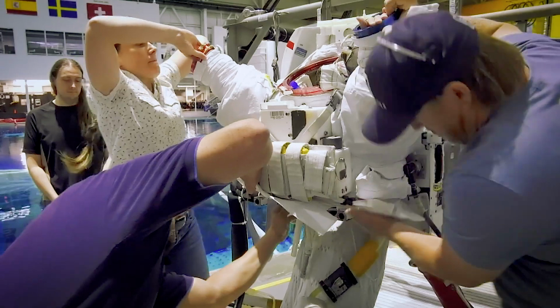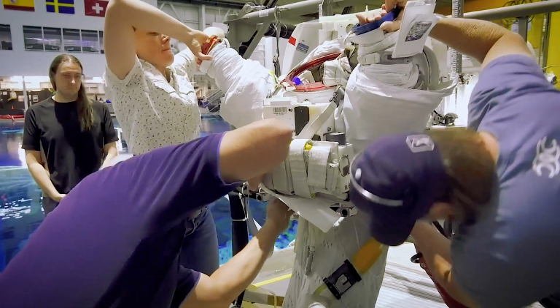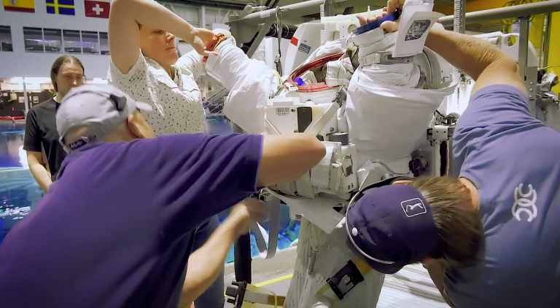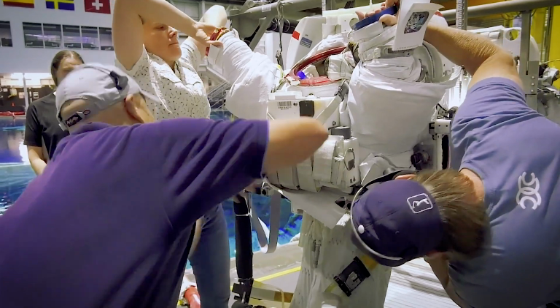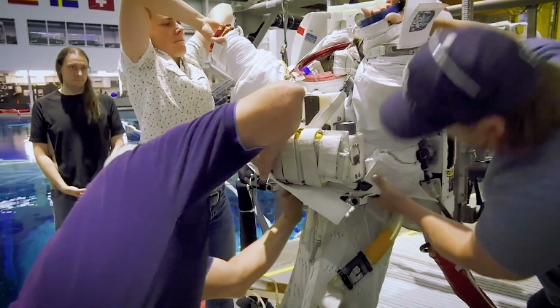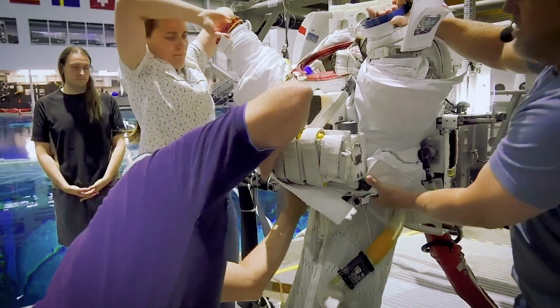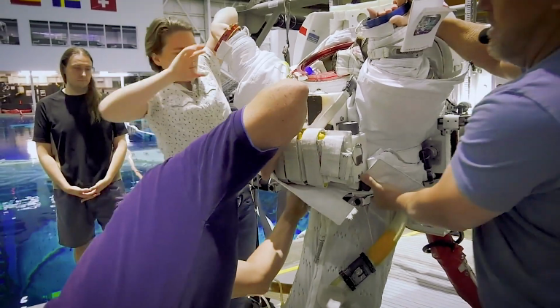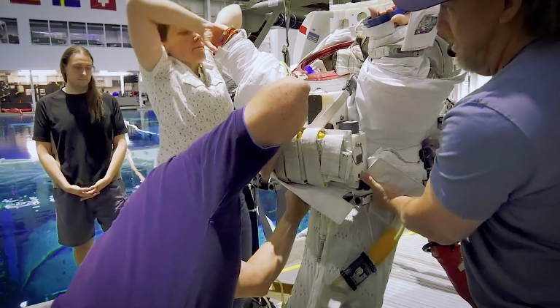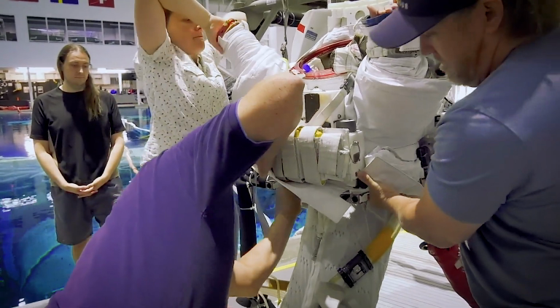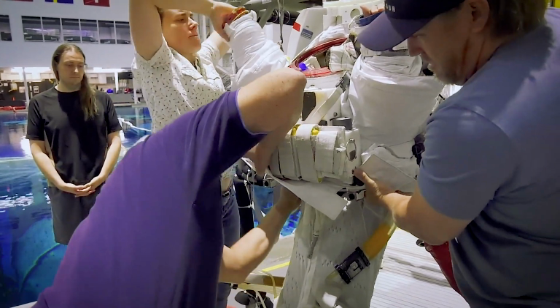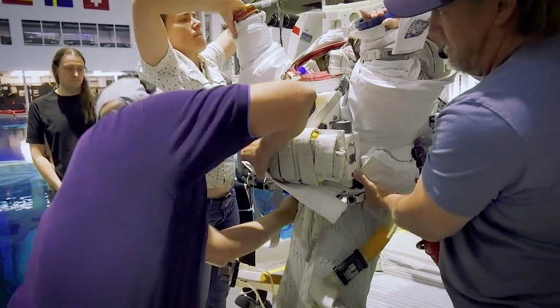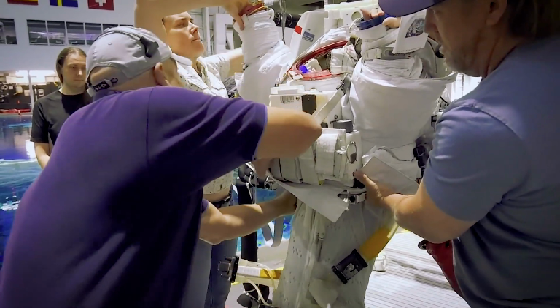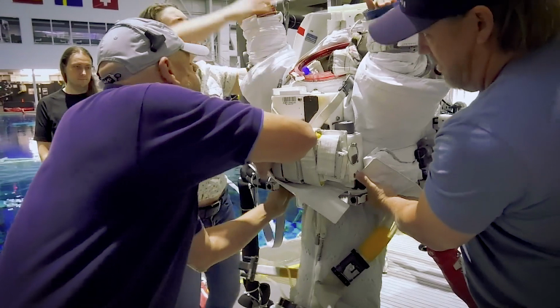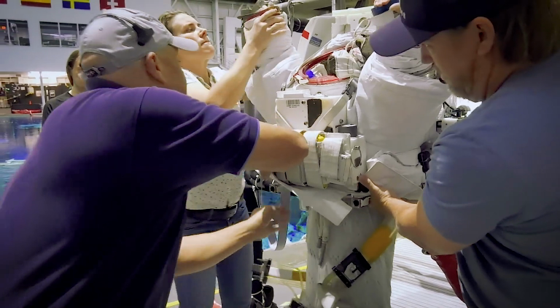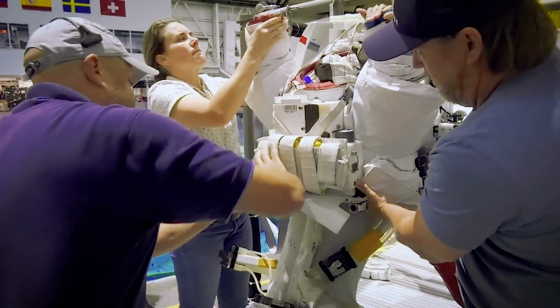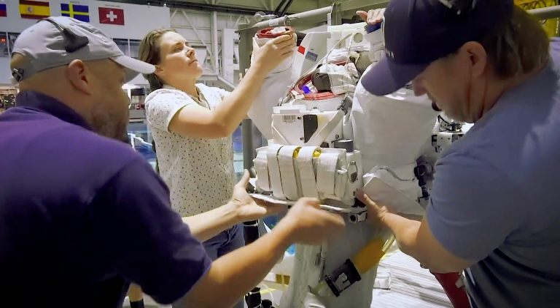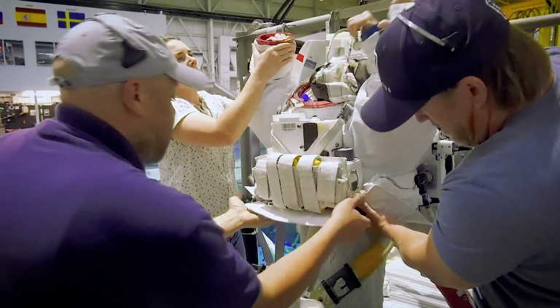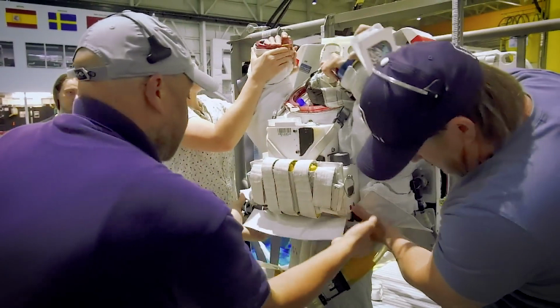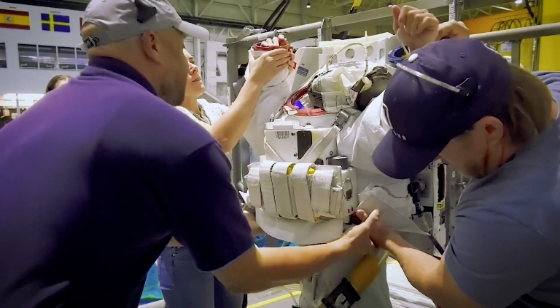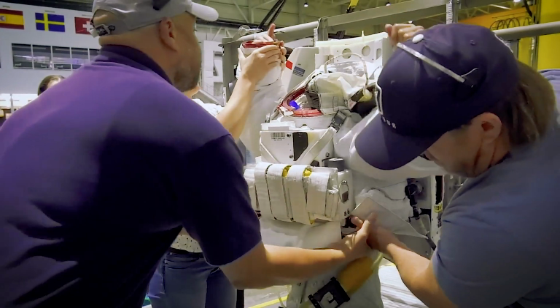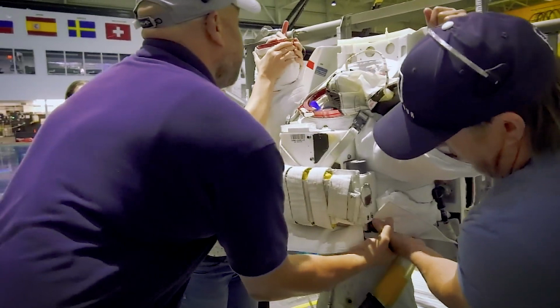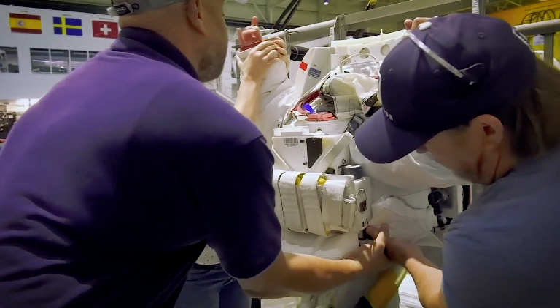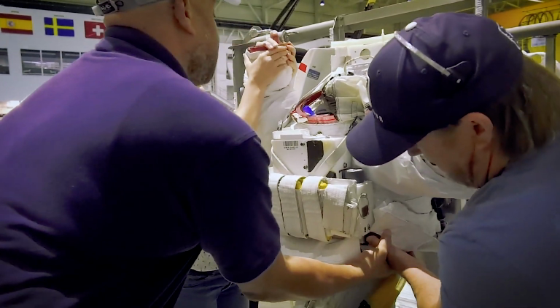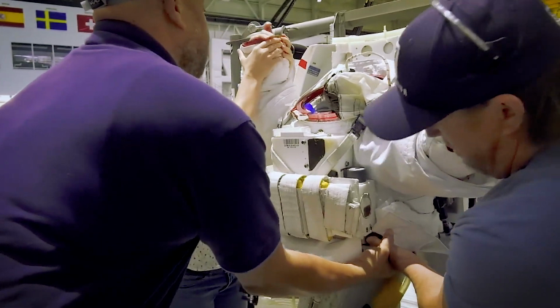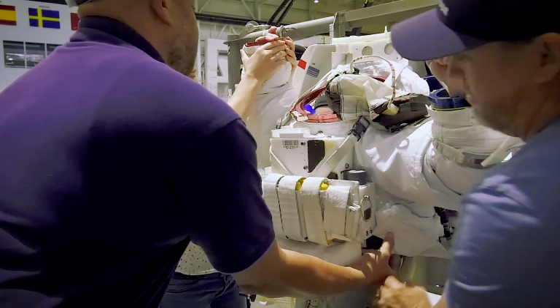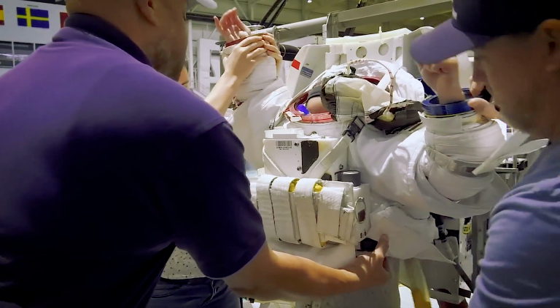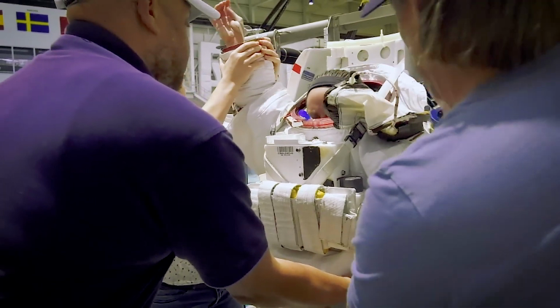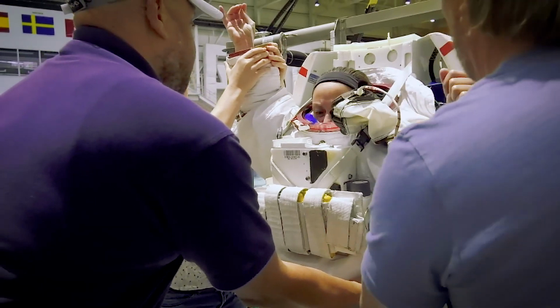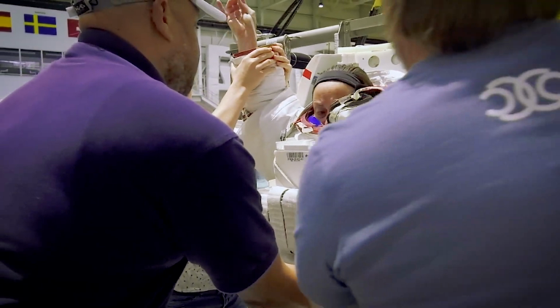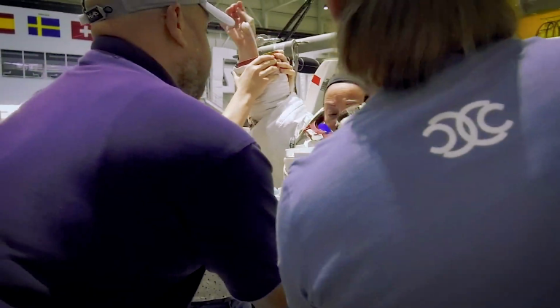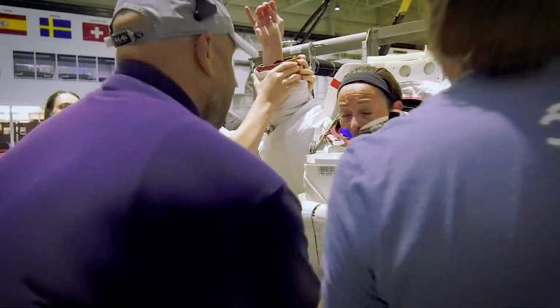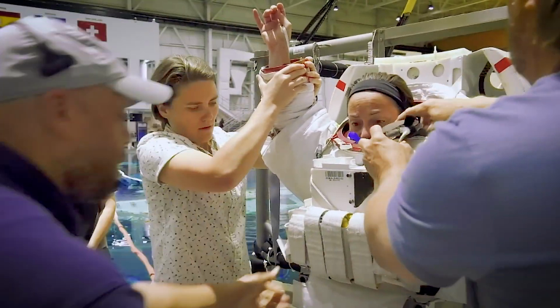We're going to put the elbow pad again. Hold on, hold on. I got this side. You got the middle. Okay, all right.